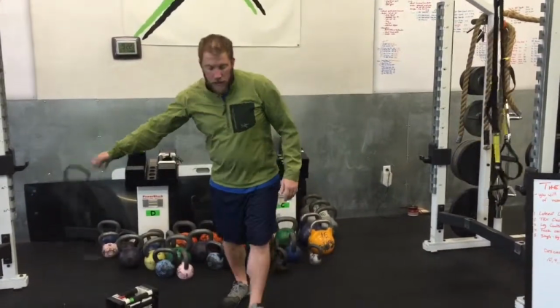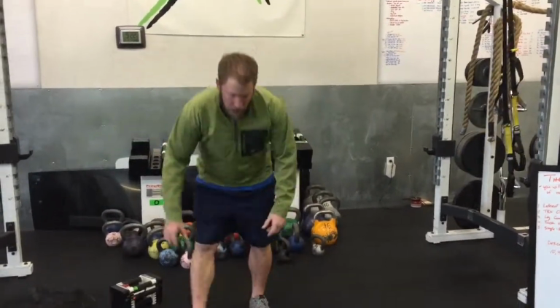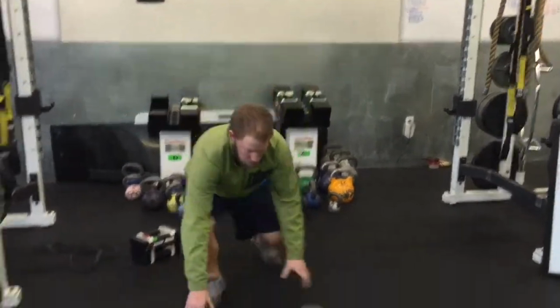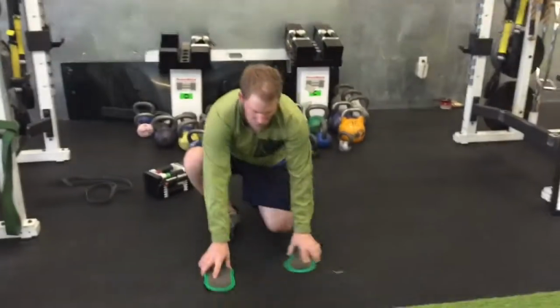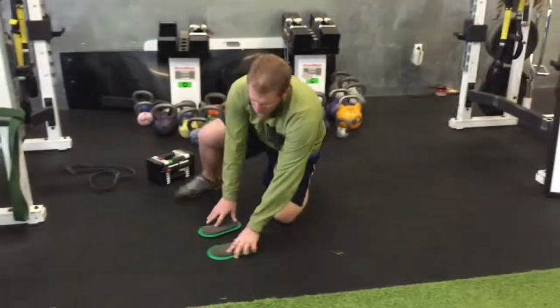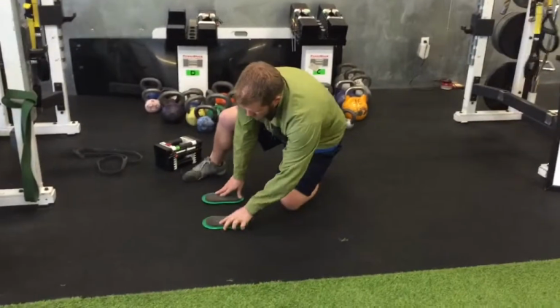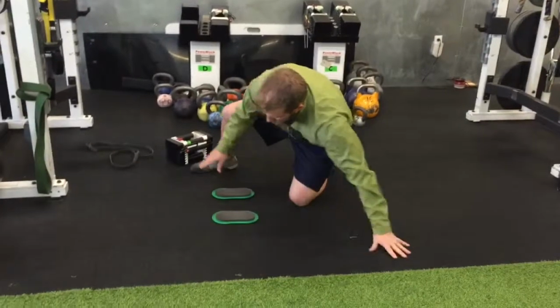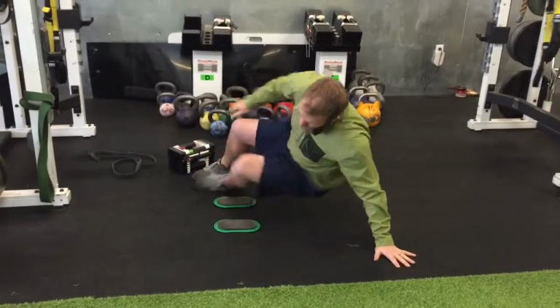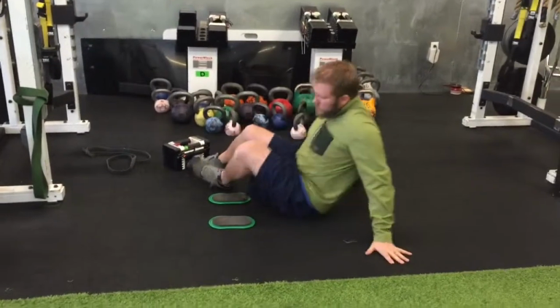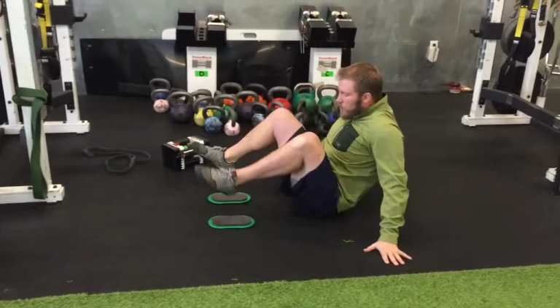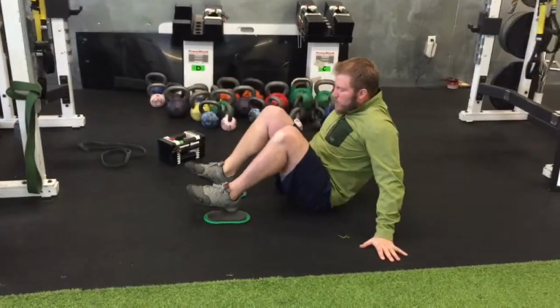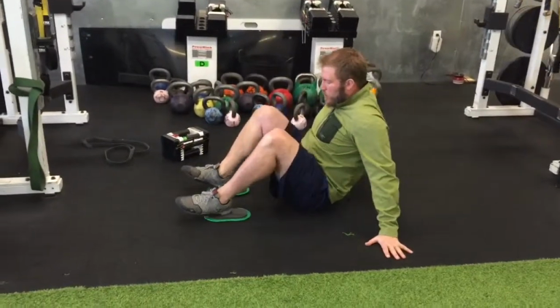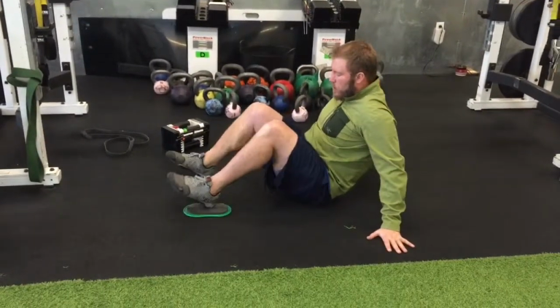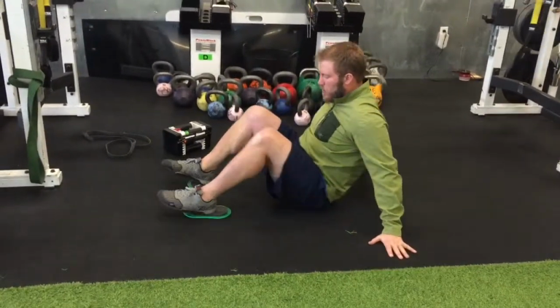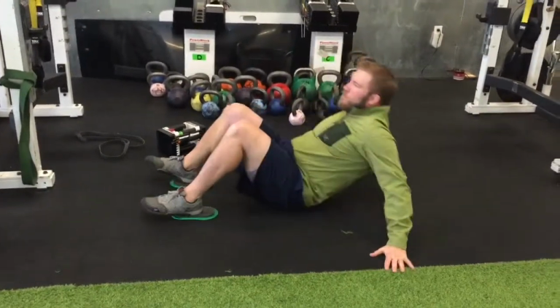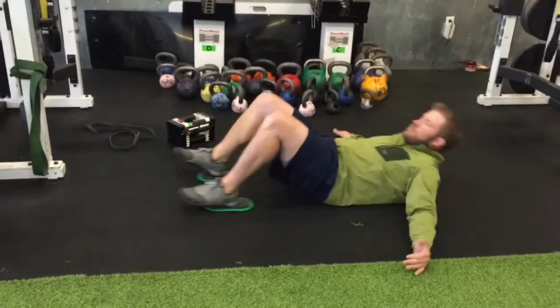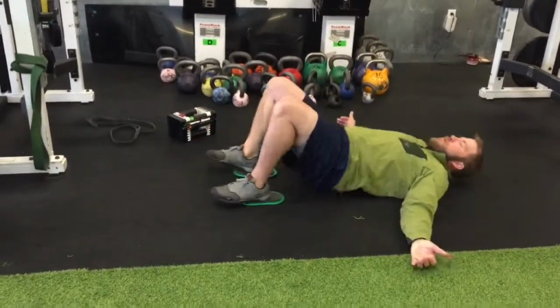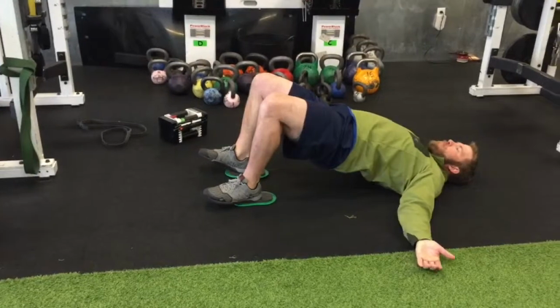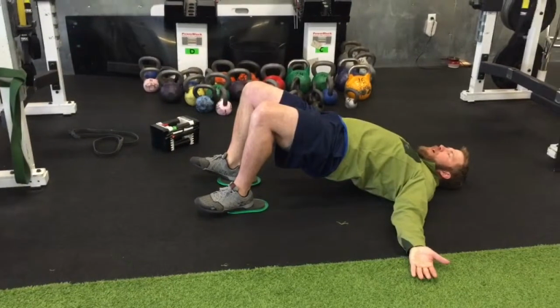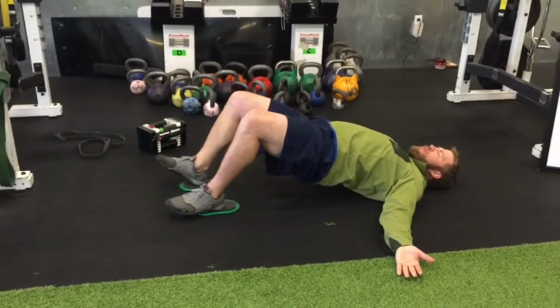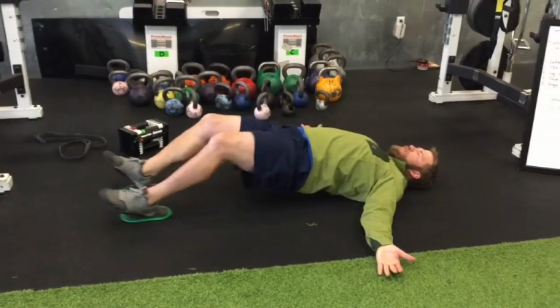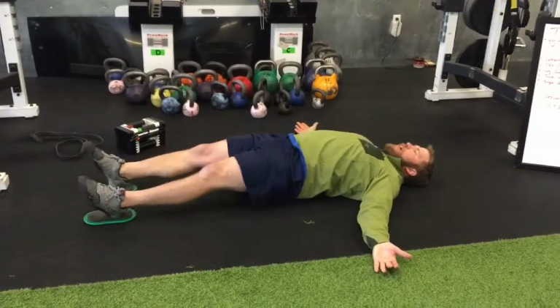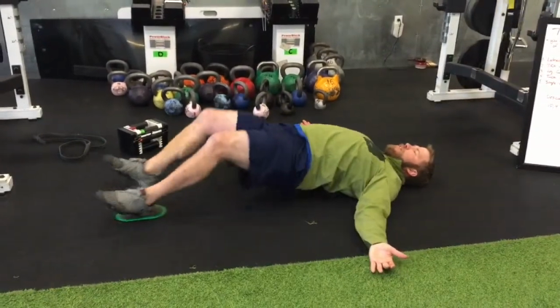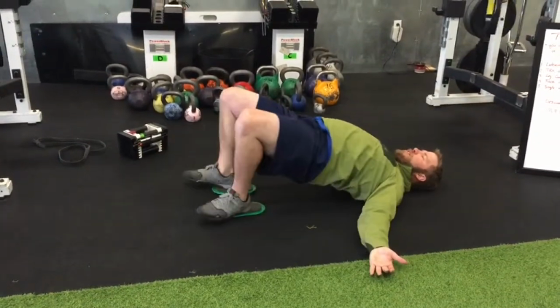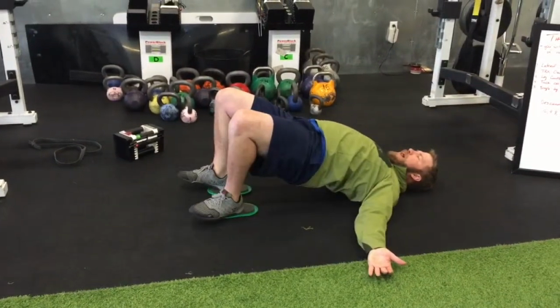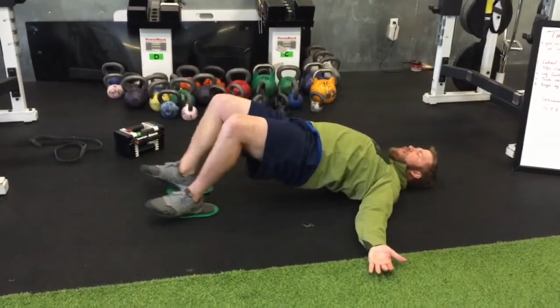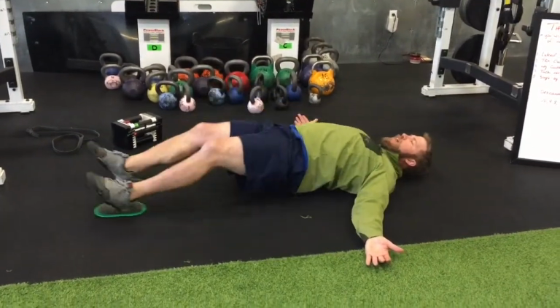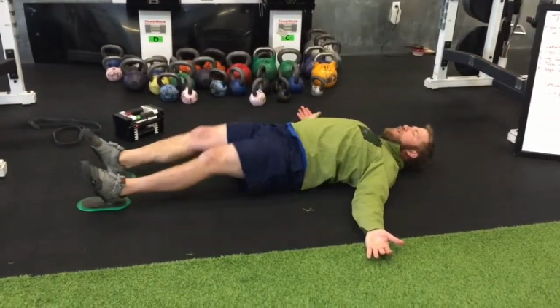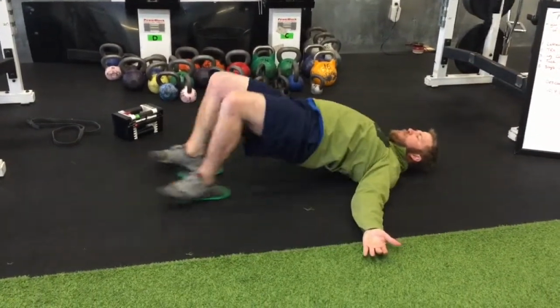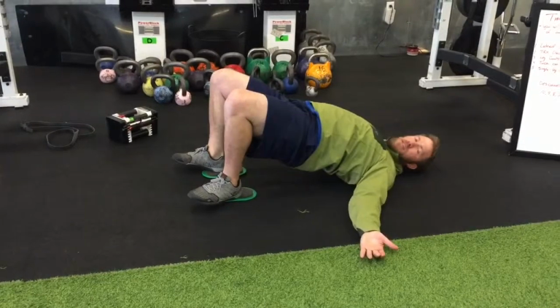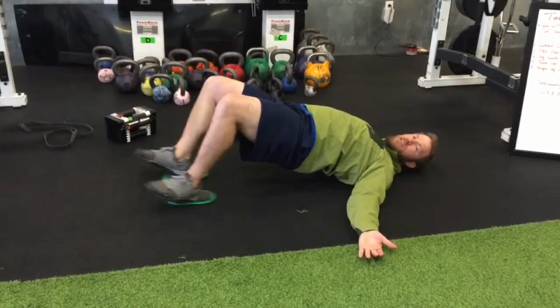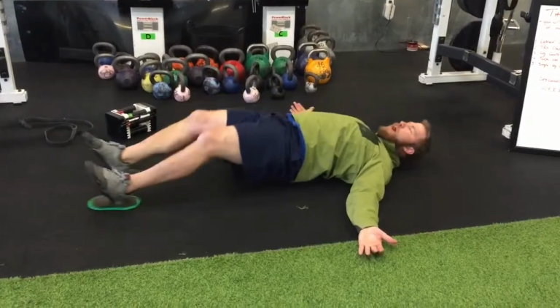Then you're going to get down on the floor and you've got leg curls on the sliders. Pop the hips up, slide out, curl back, and elevate the hips as you curl back.